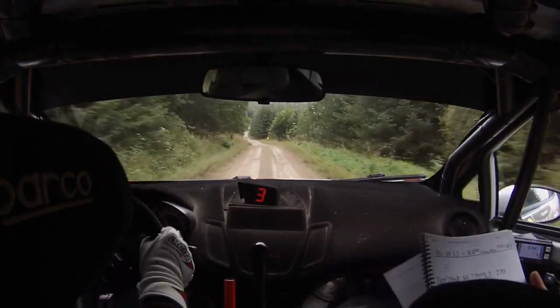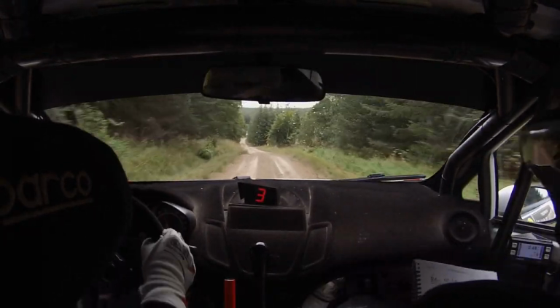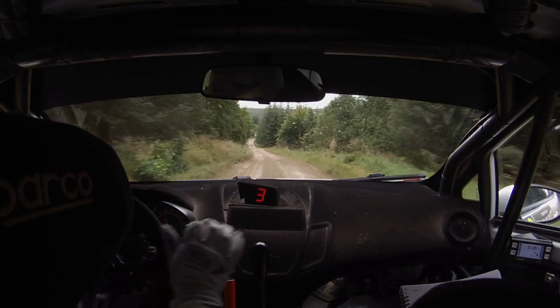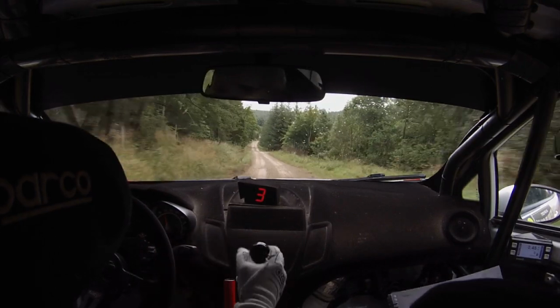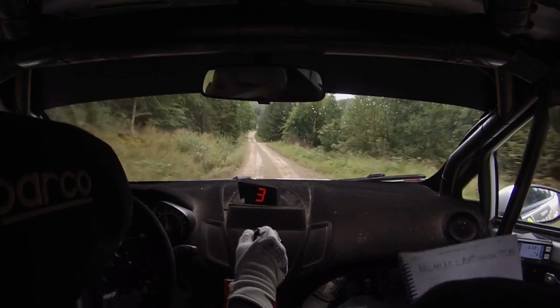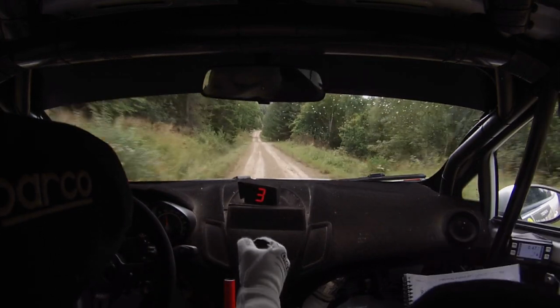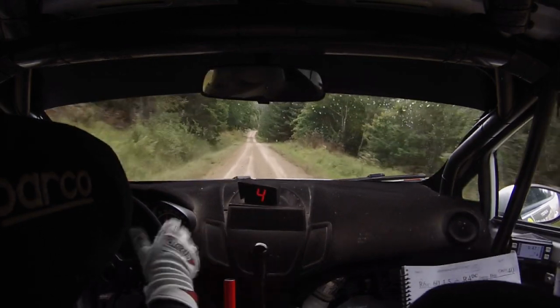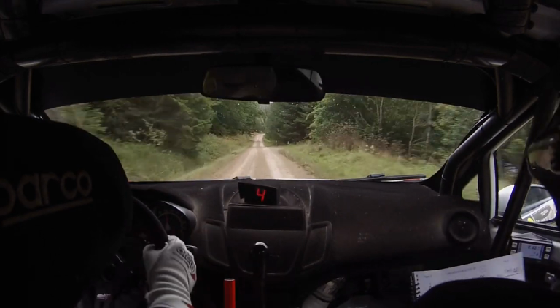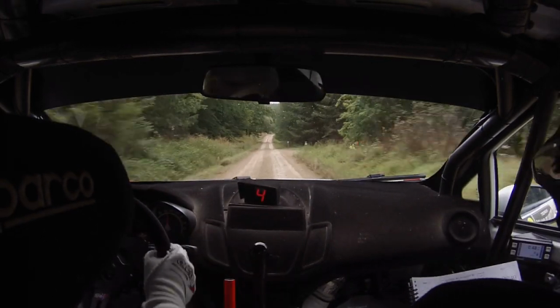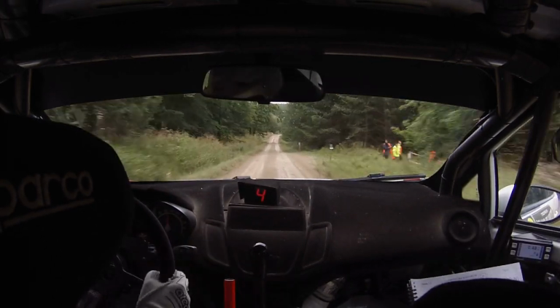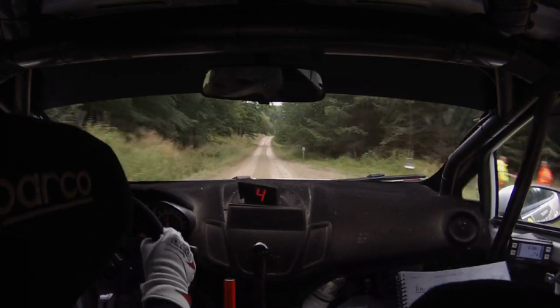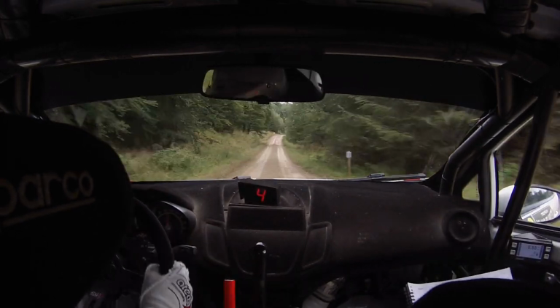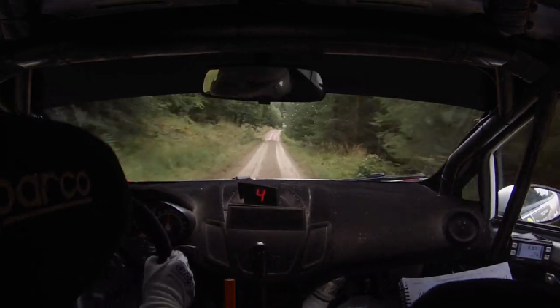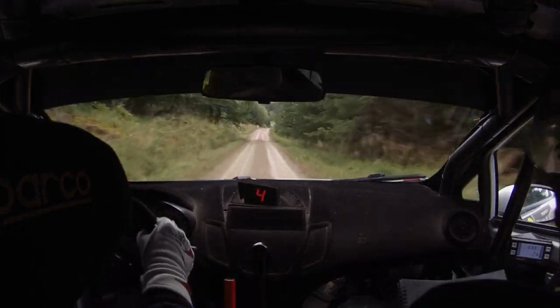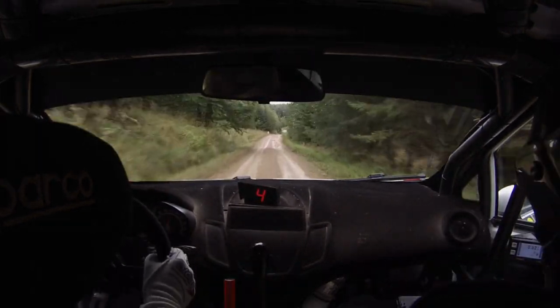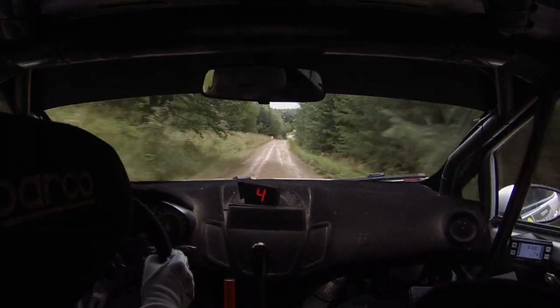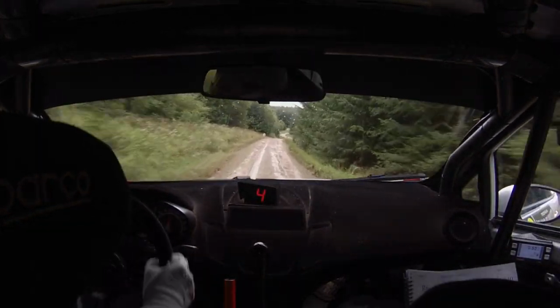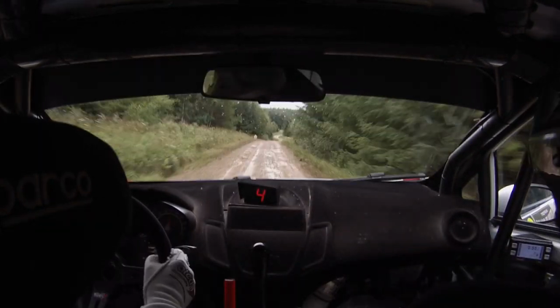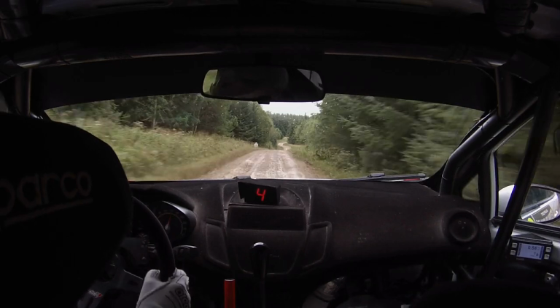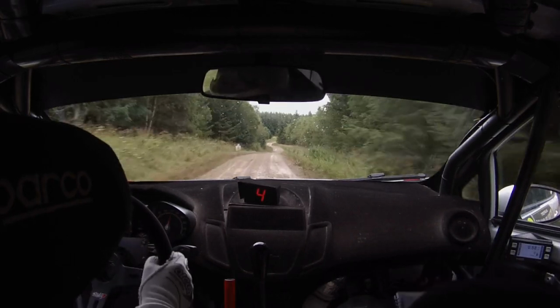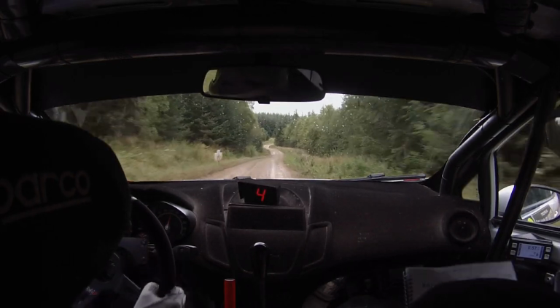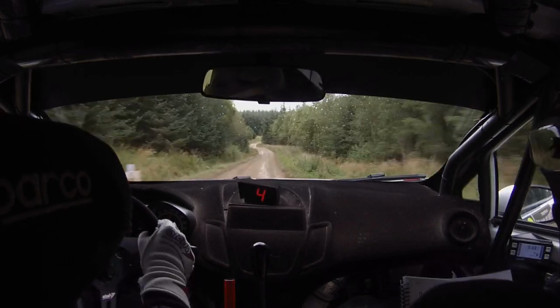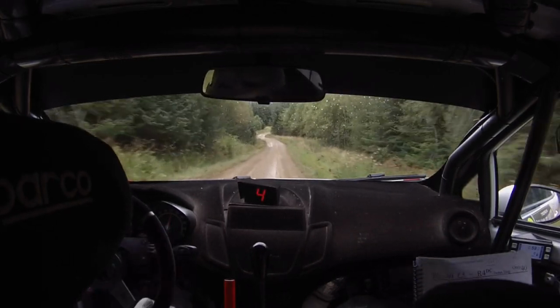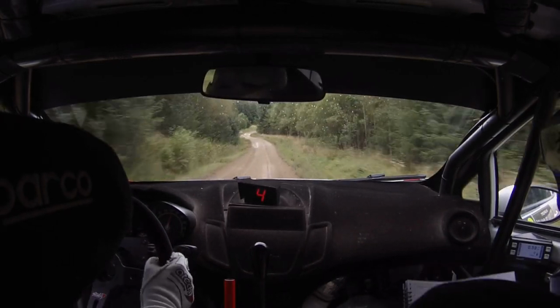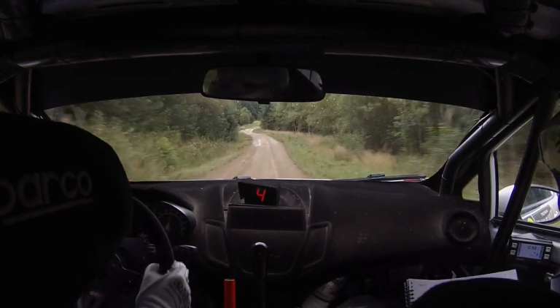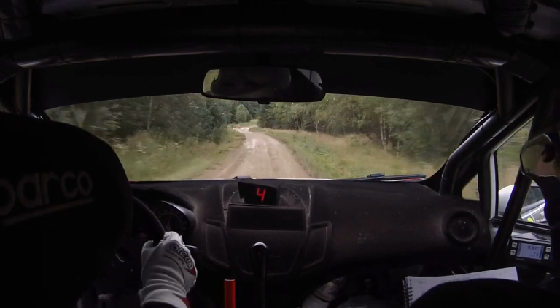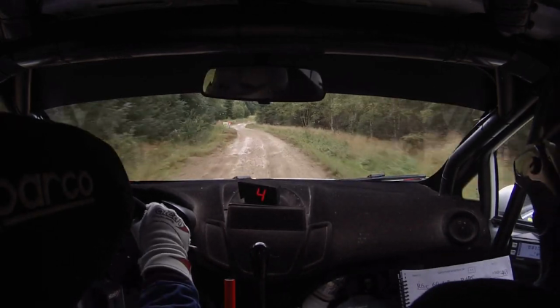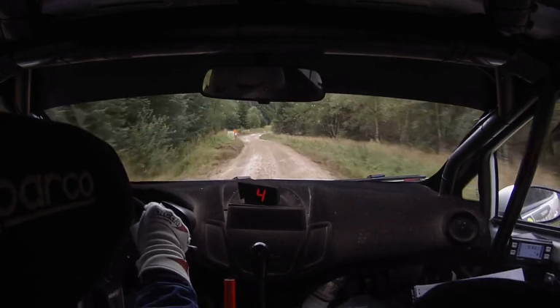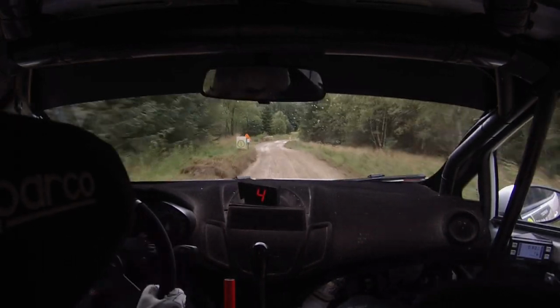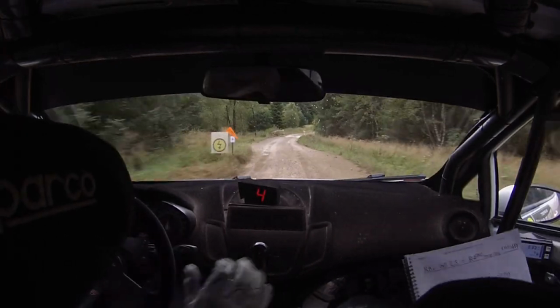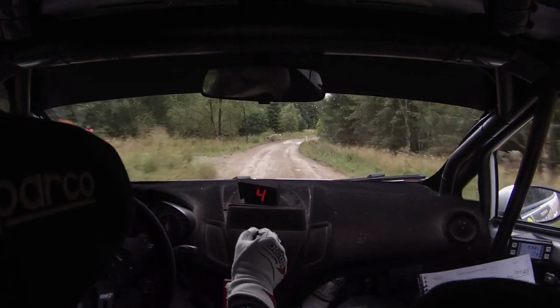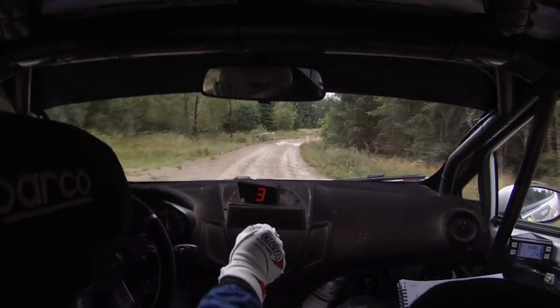Flat right 6 over crest, 60, left 5 and right 4, don't cut, over bump bridge, only 40, turn tight, hairpin right.